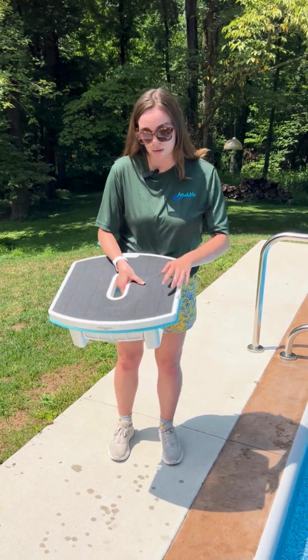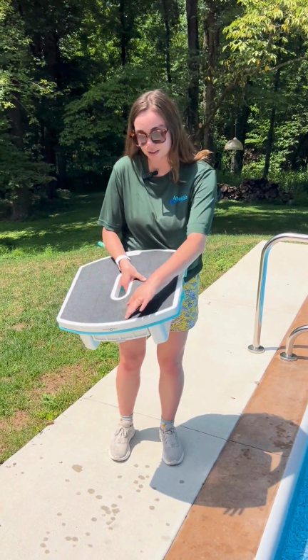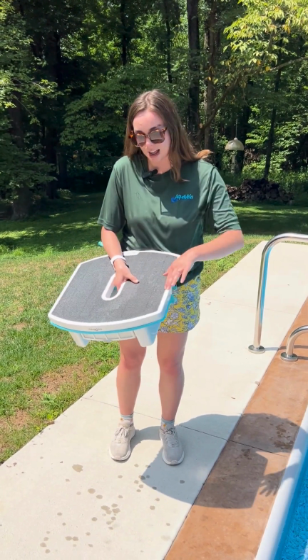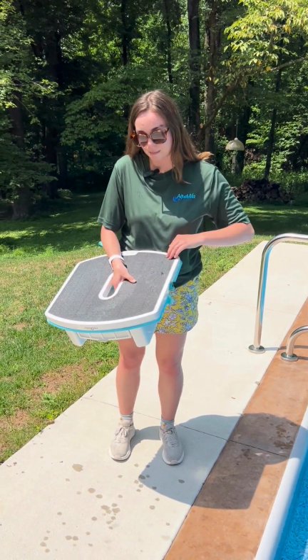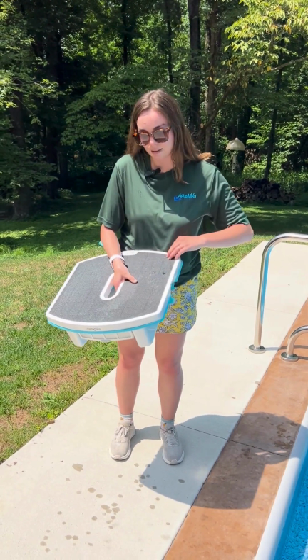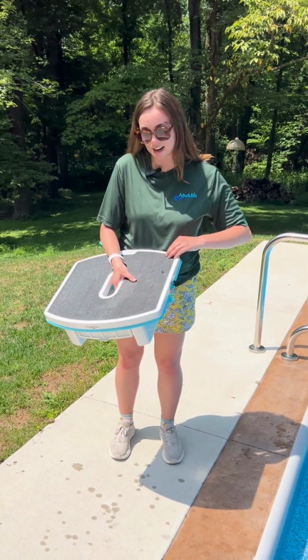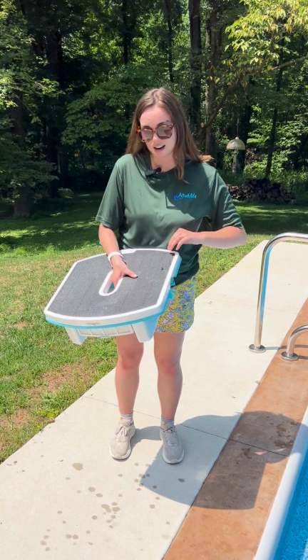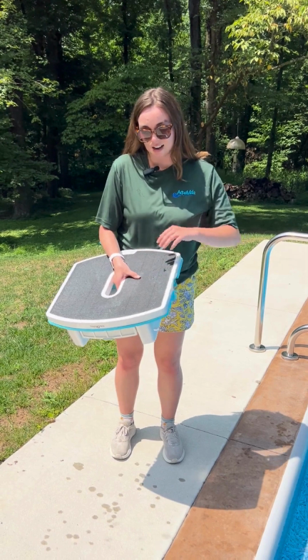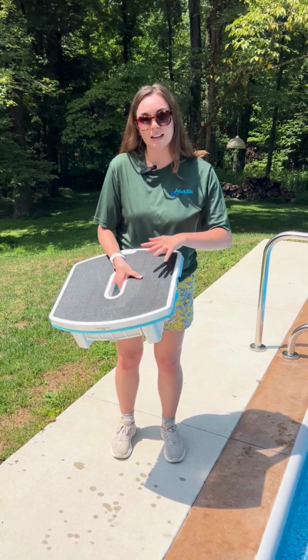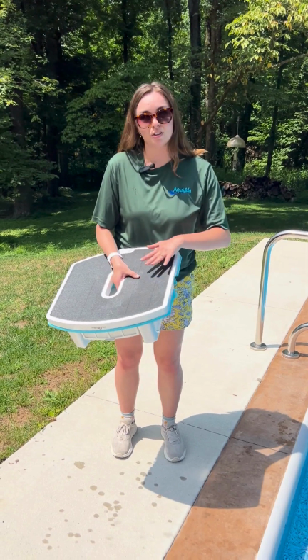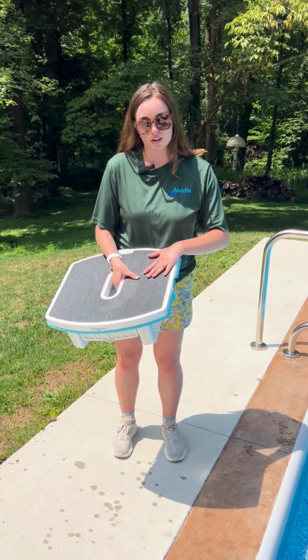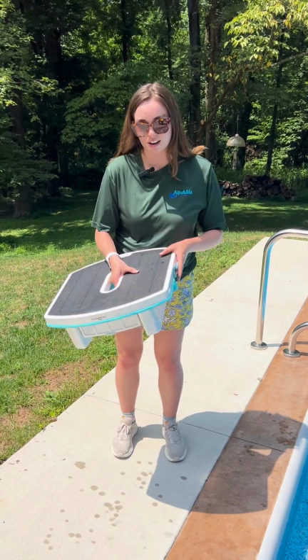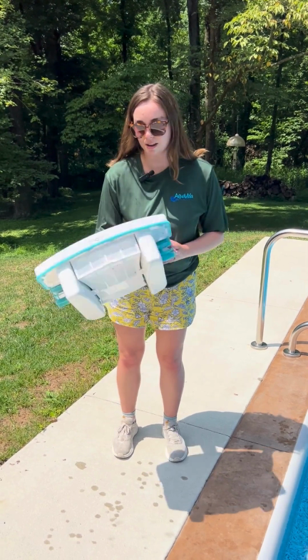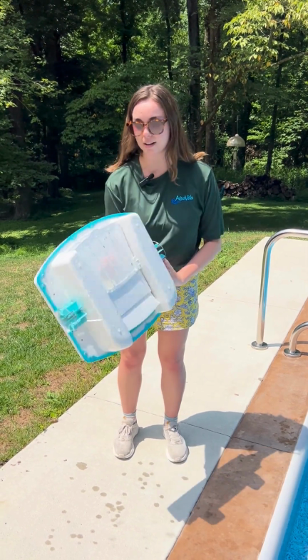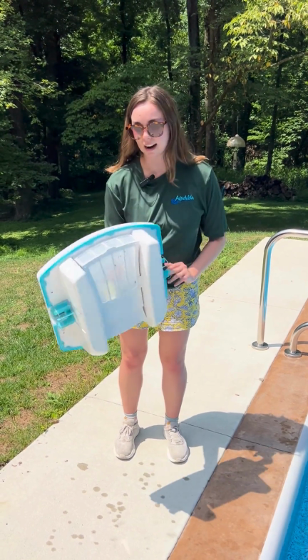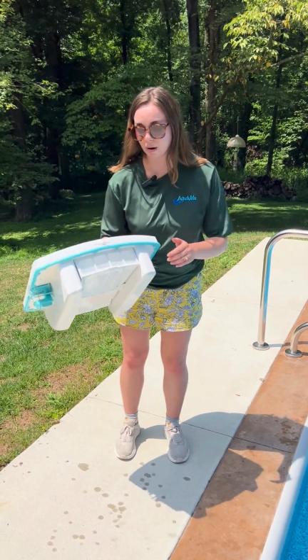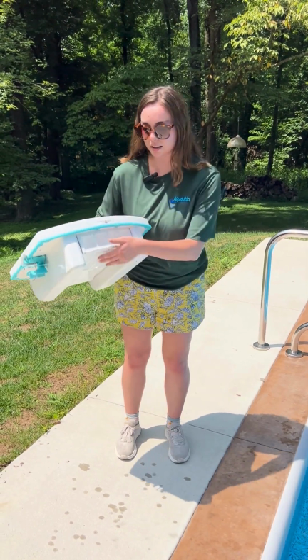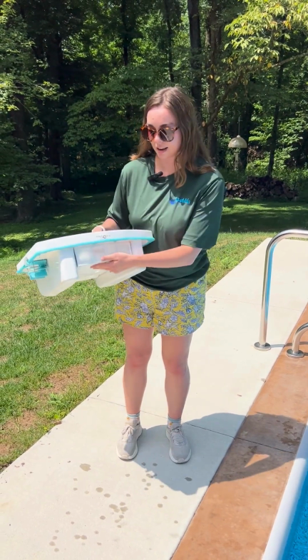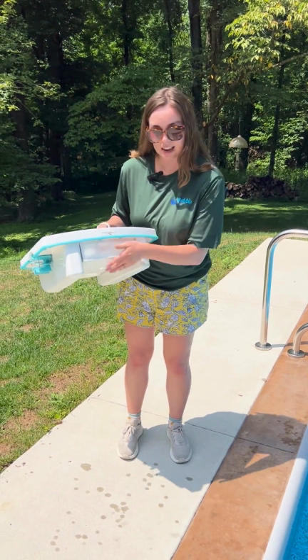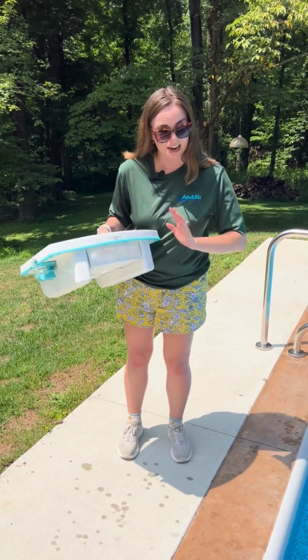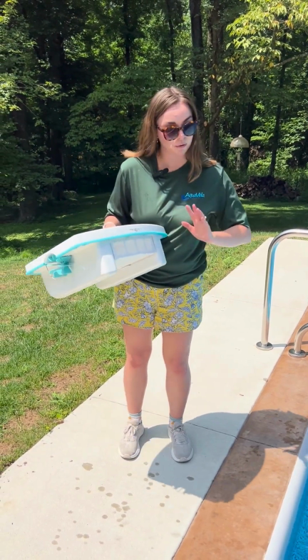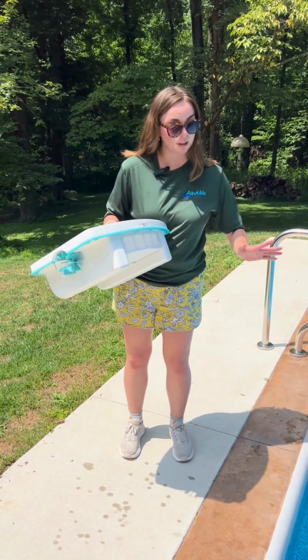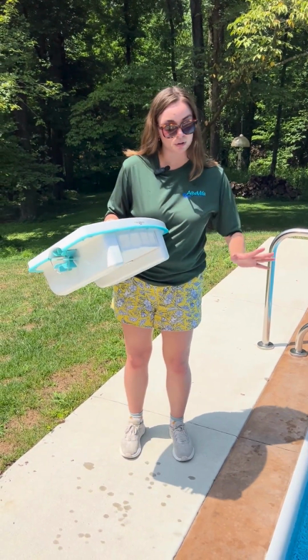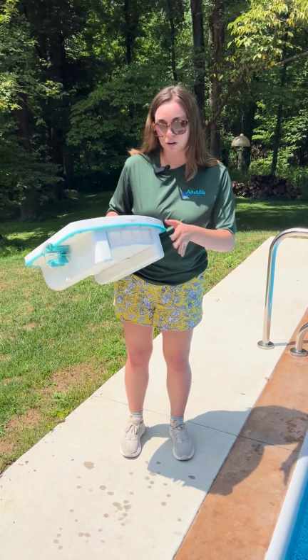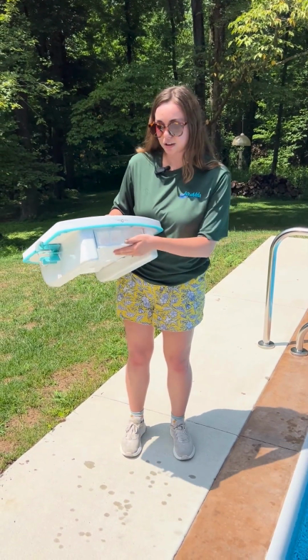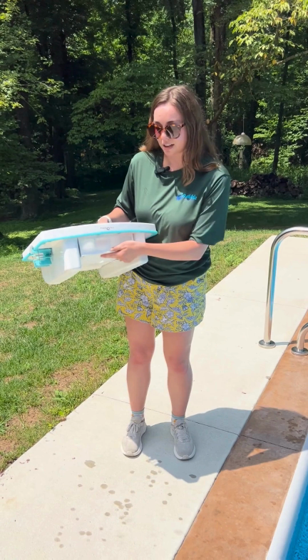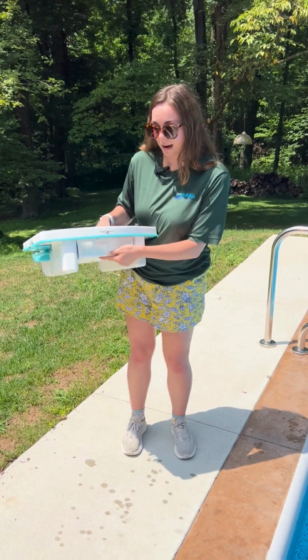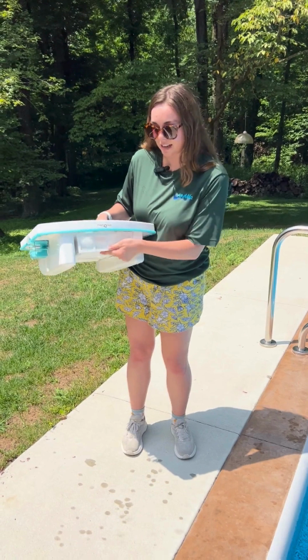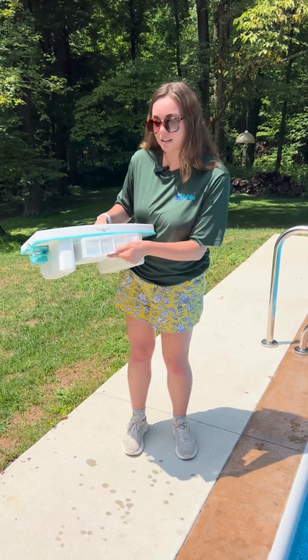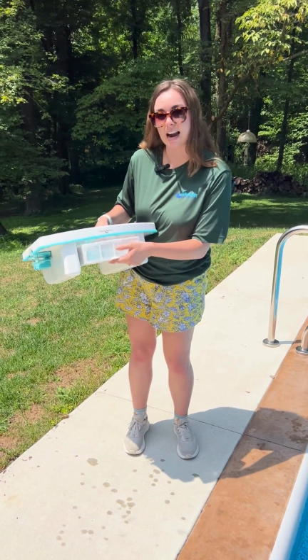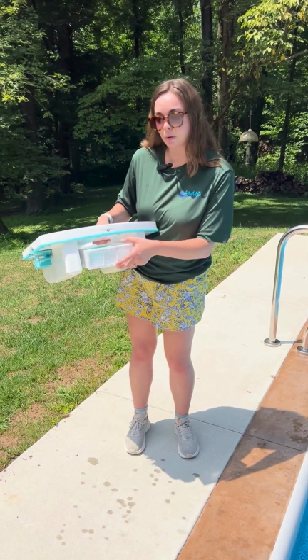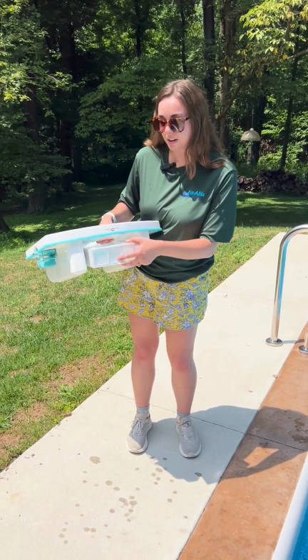This black mat right here is the charger. When you take it out of the box and before you put it in the pool, make sure this basket is attached properly.